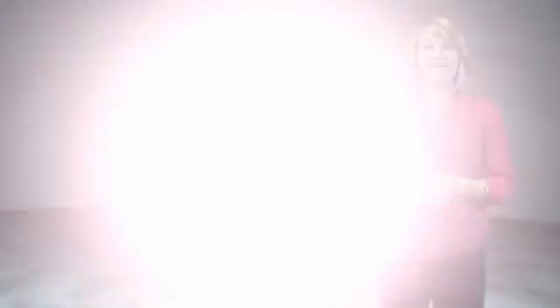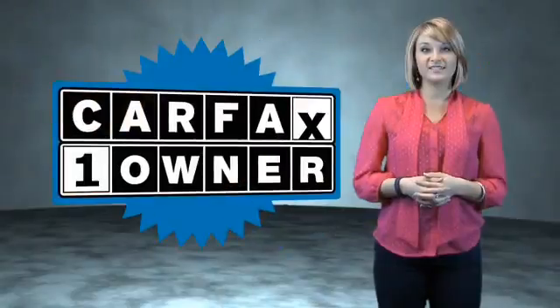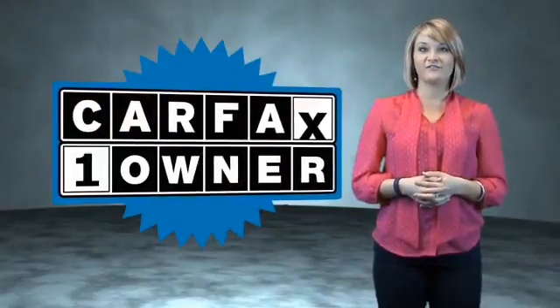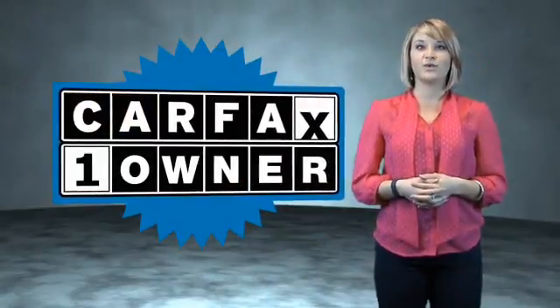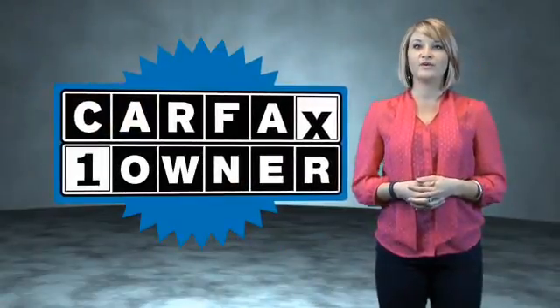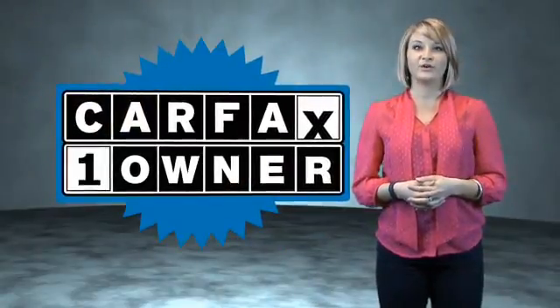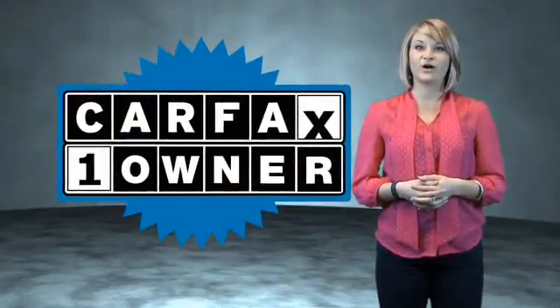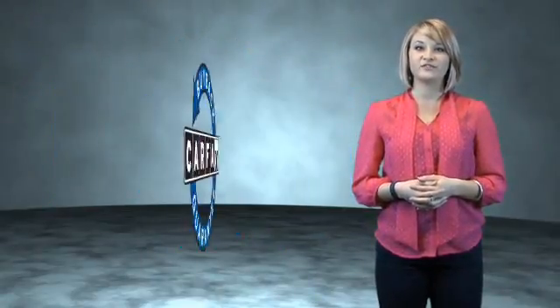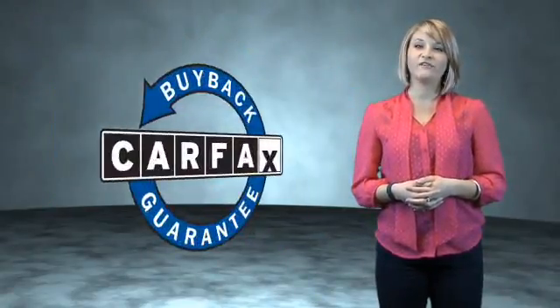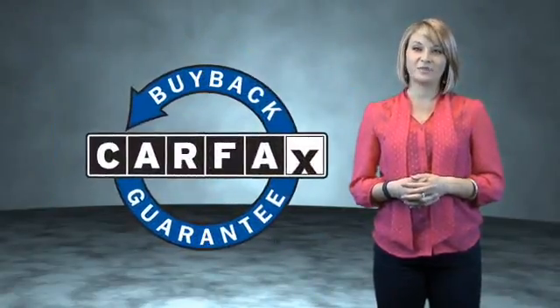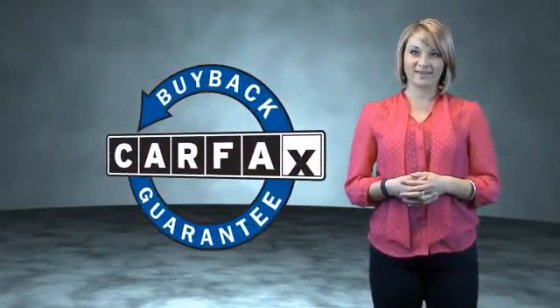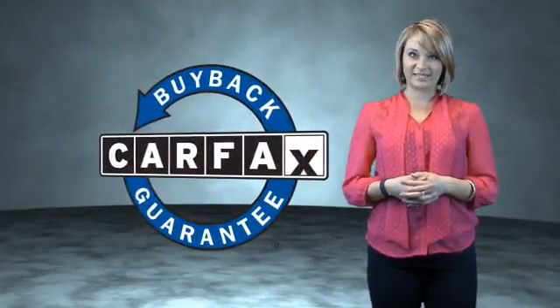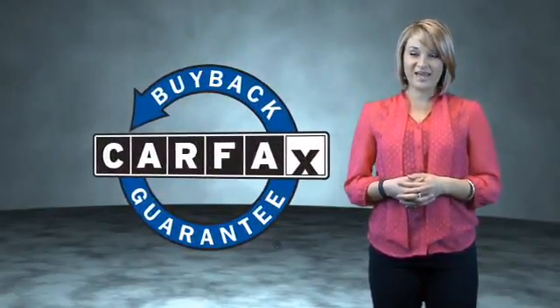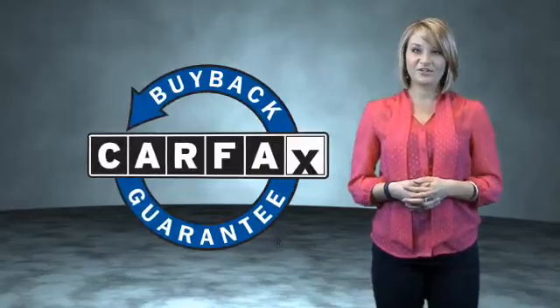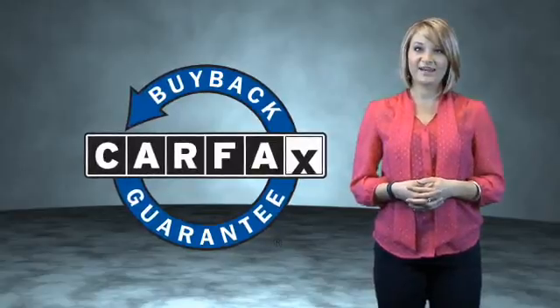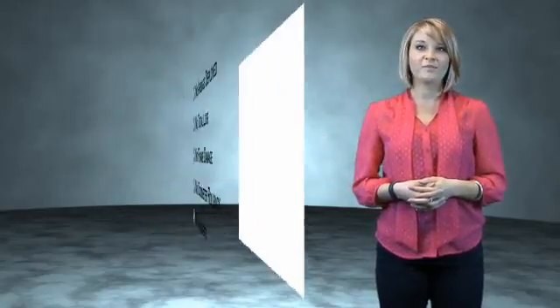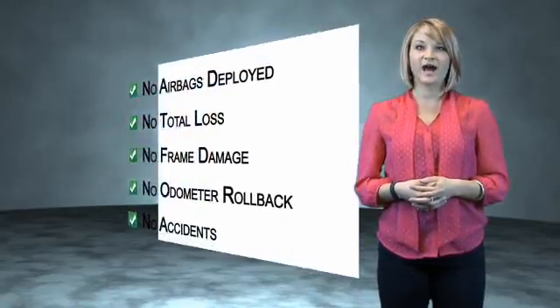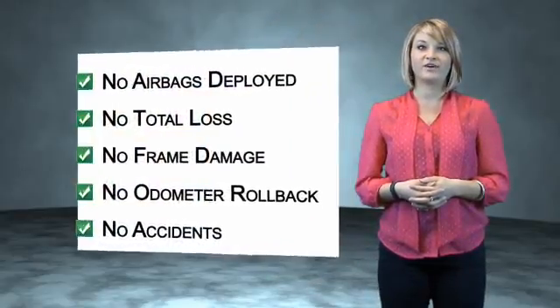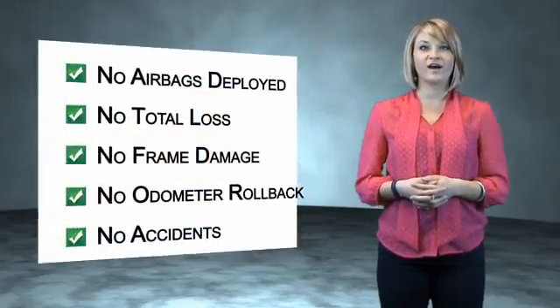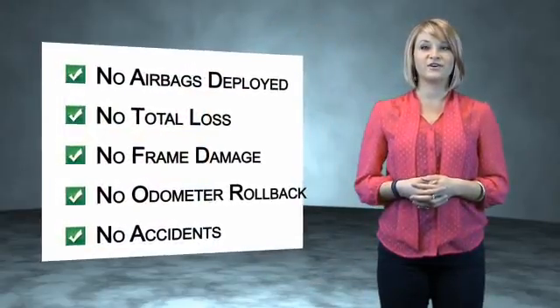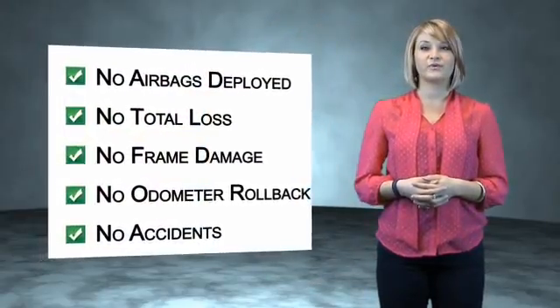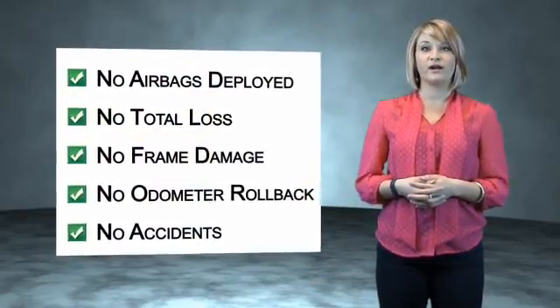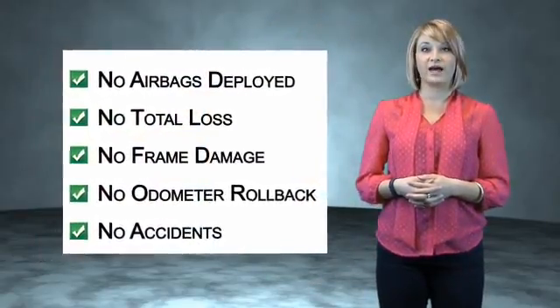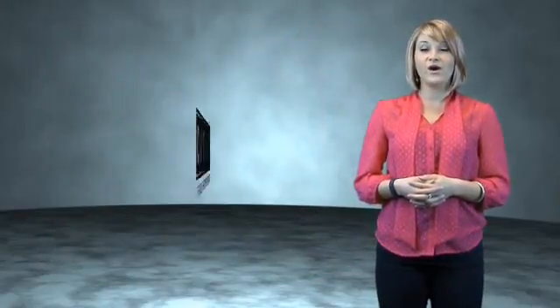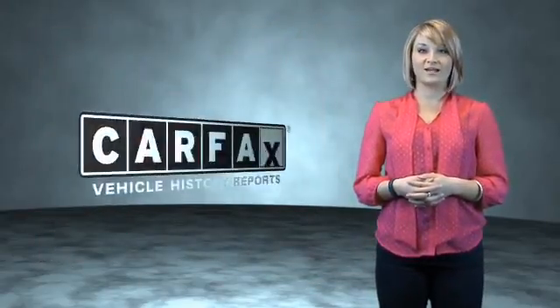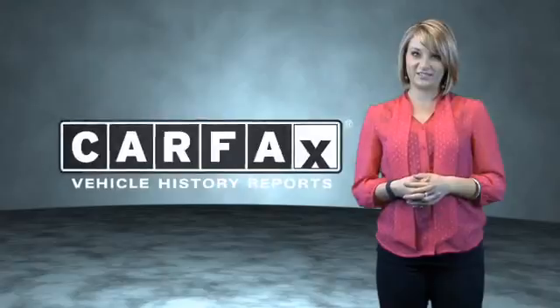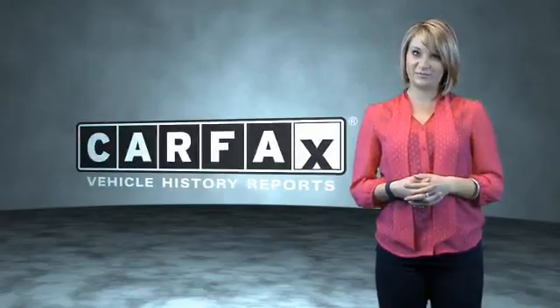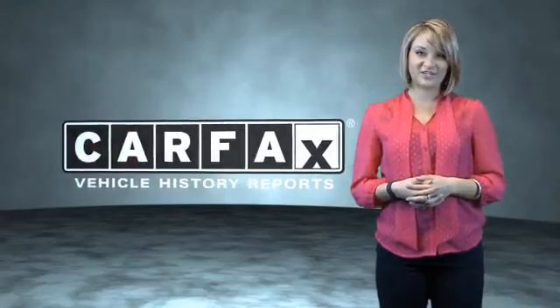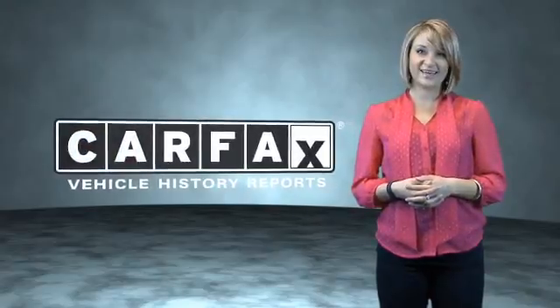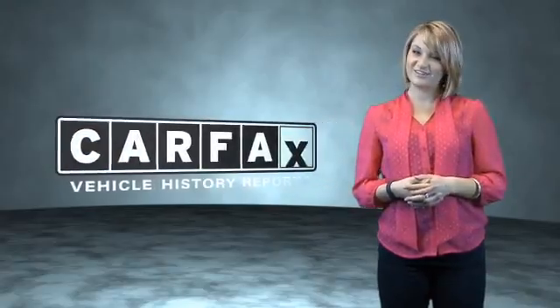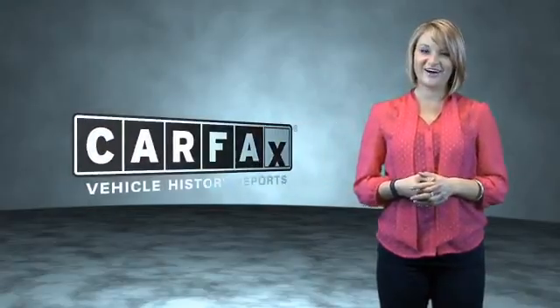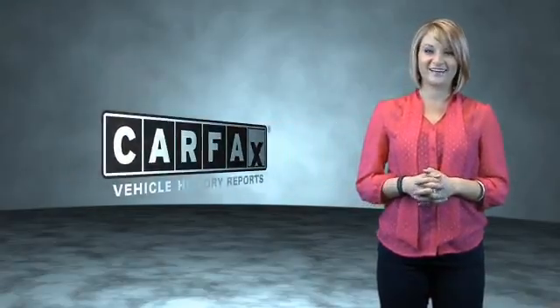This is a Carfax one owner vehicle which qualifies for the Carfax buyback guarantee. Be sure to find a complimentary copy of the Carfax vehicle history report online or contact the dealership. Just say, show me the Carfax.